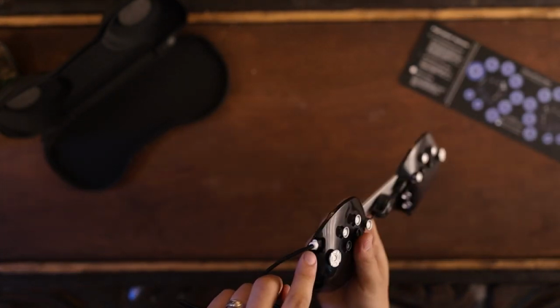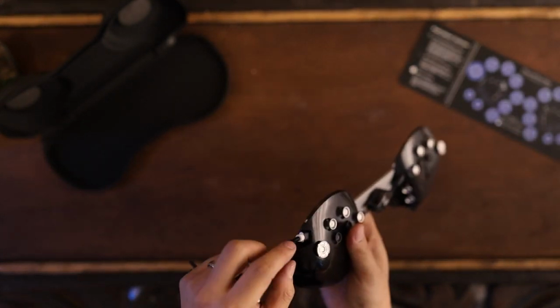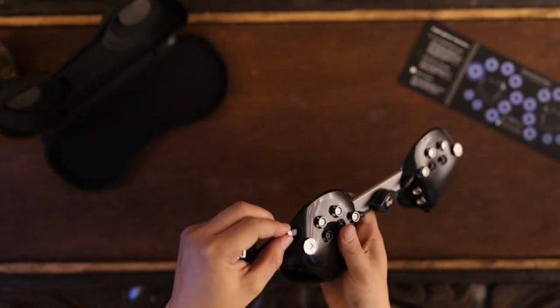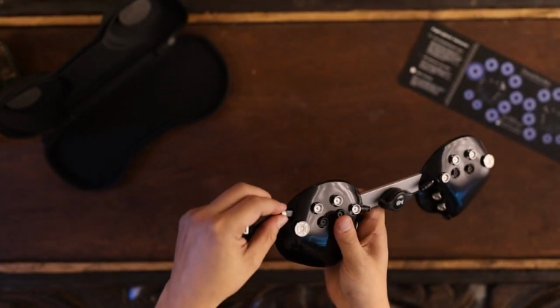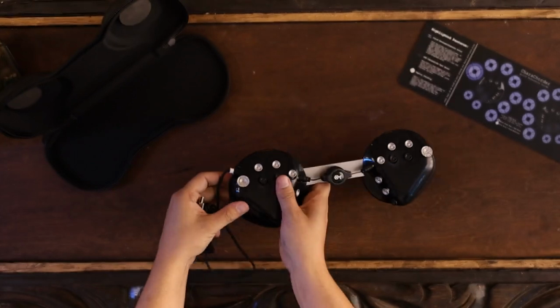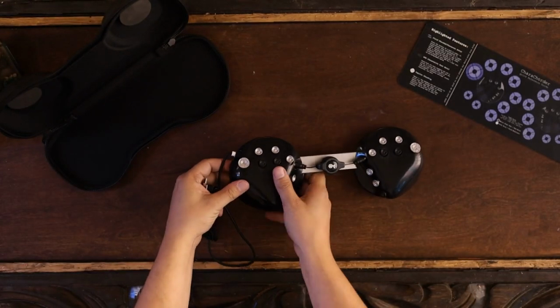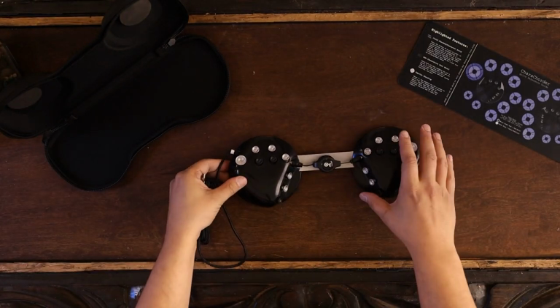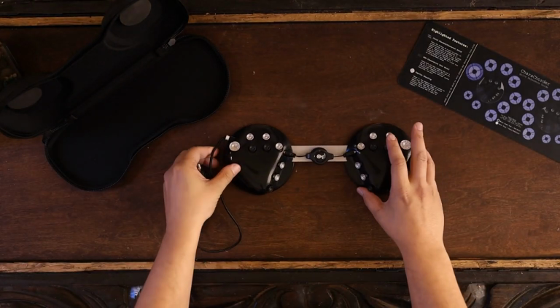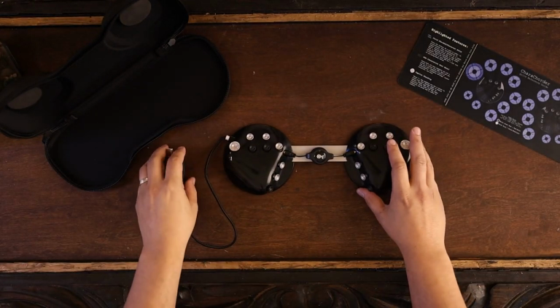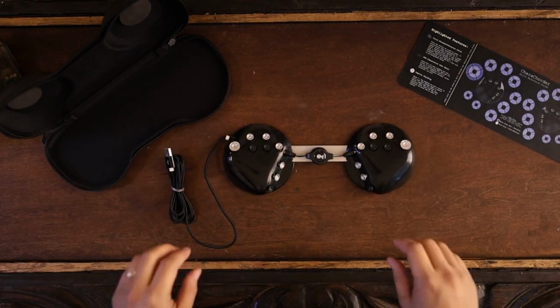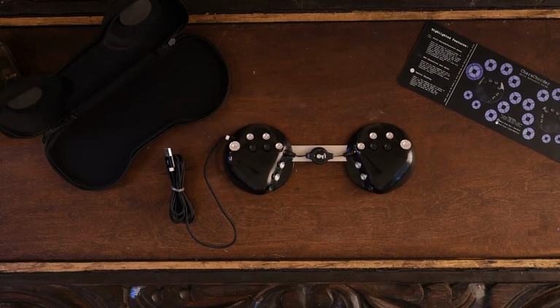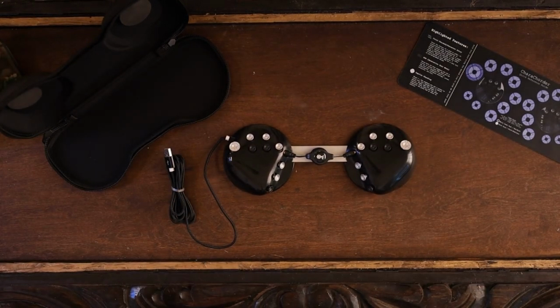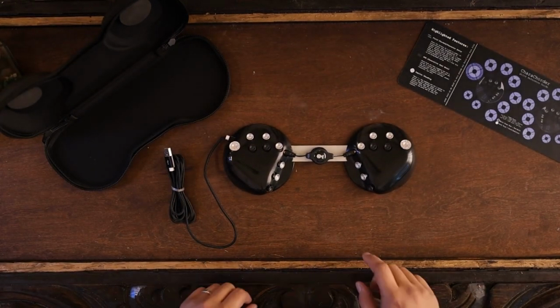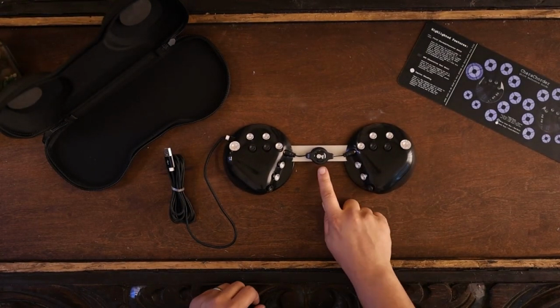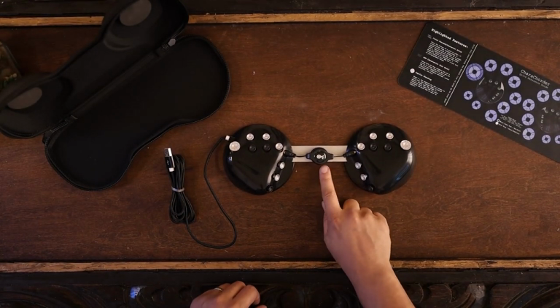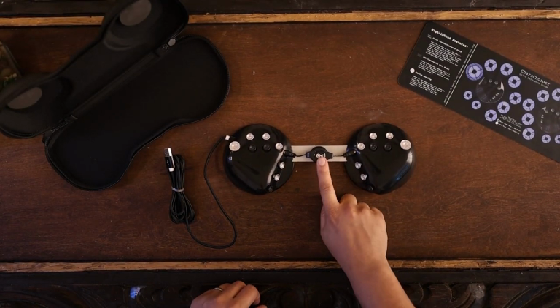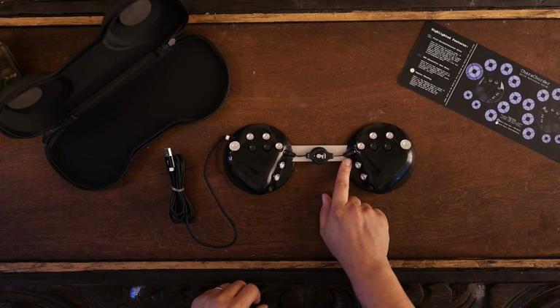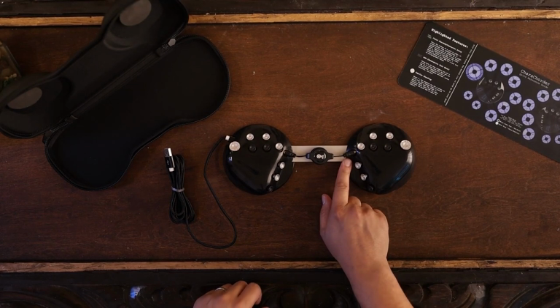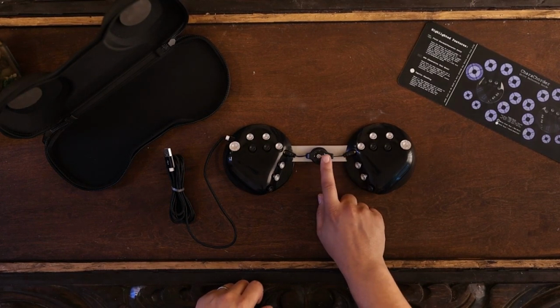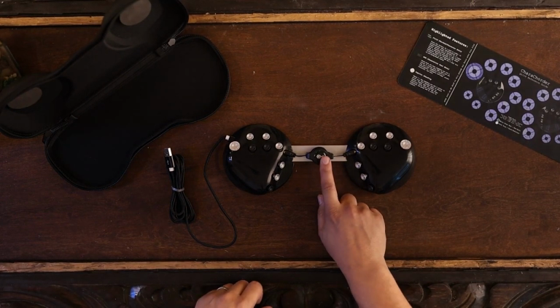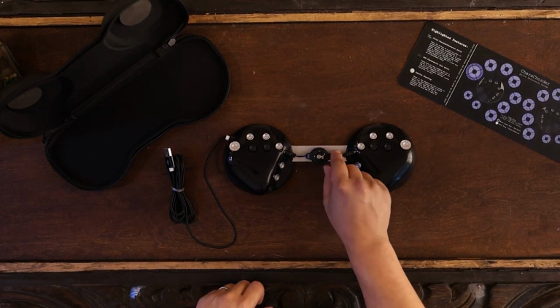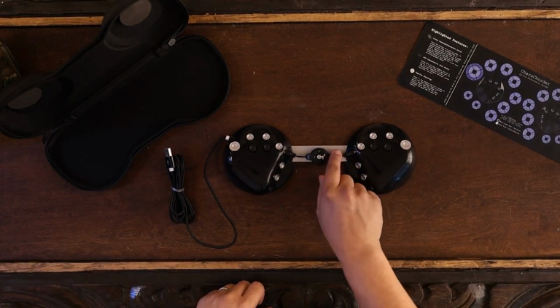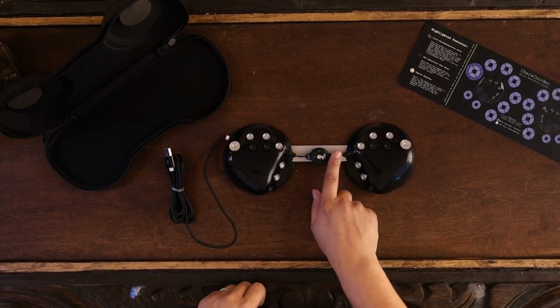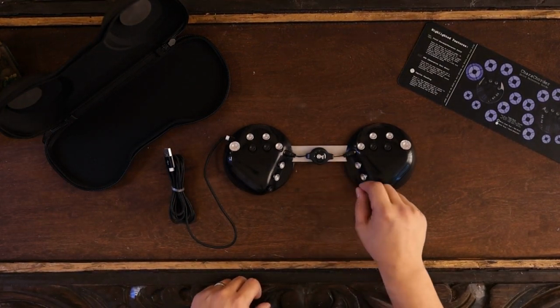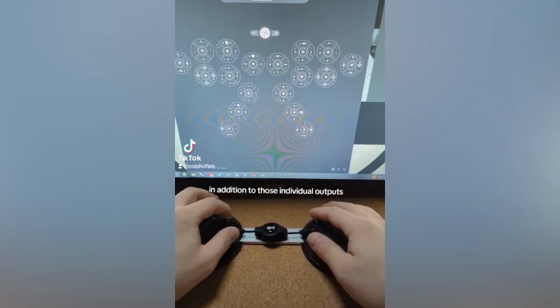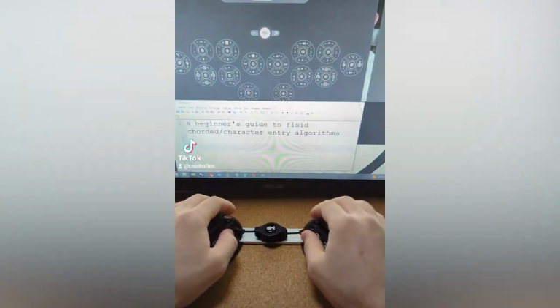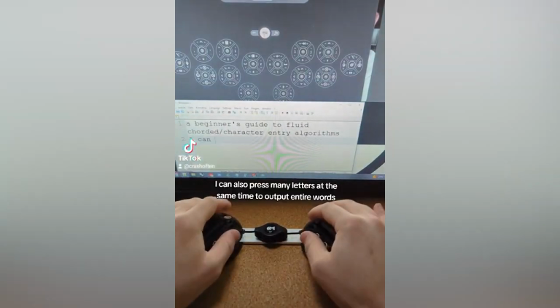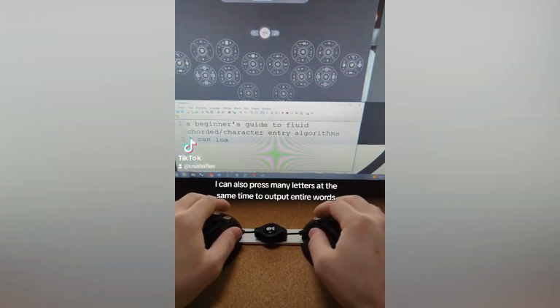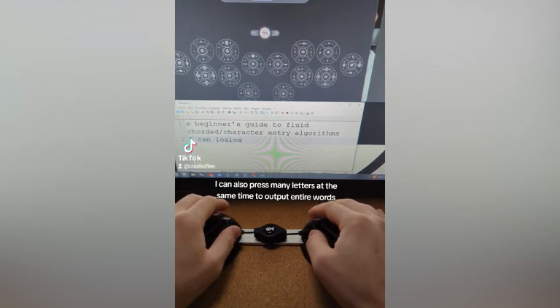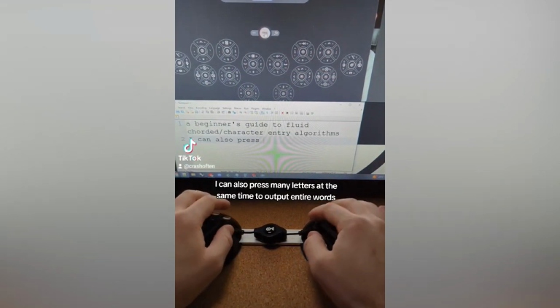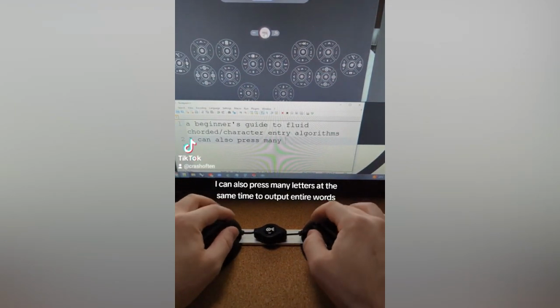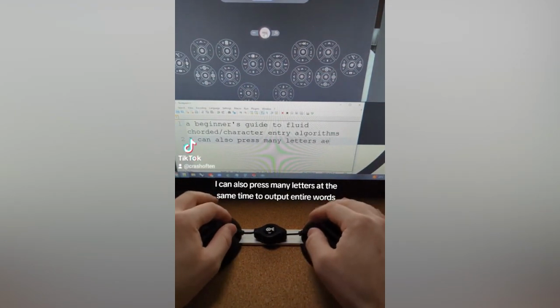the Caracorder 1 stands out as a revolutionary tool for efficiency enthusiasts. Its fluid cord system enables users to type at the speed of thought, making it an ideal addition to any workspace aiming to maximize productivity.